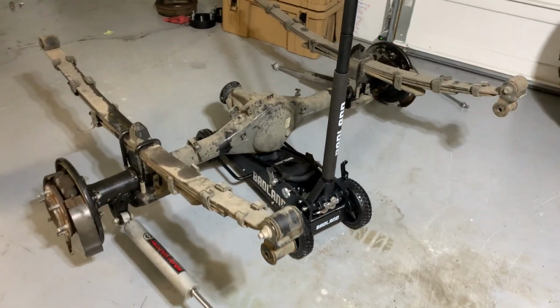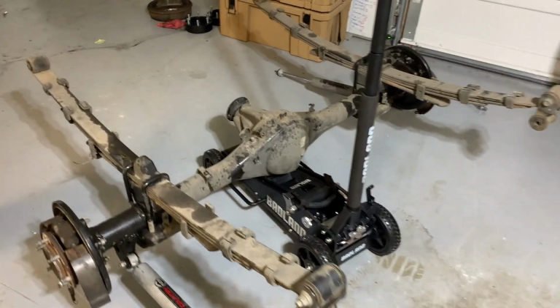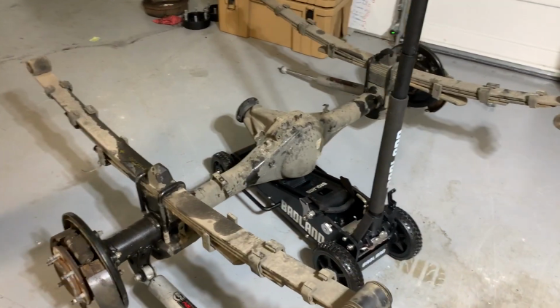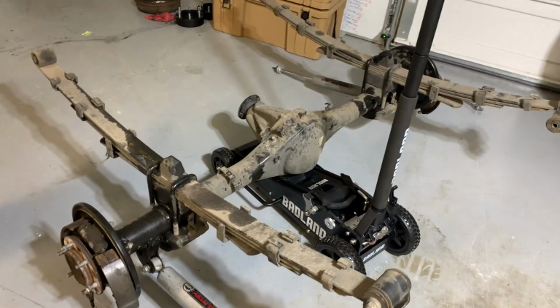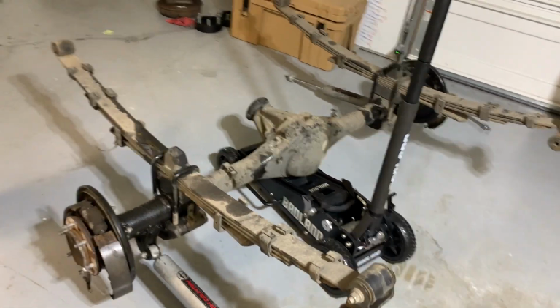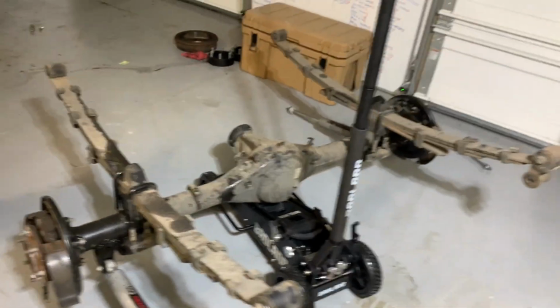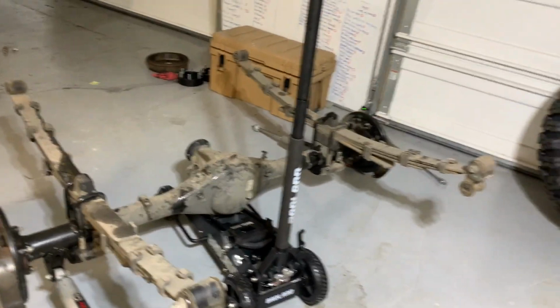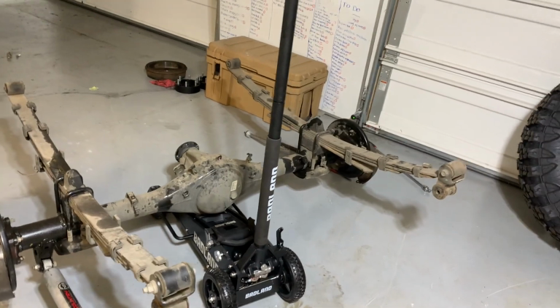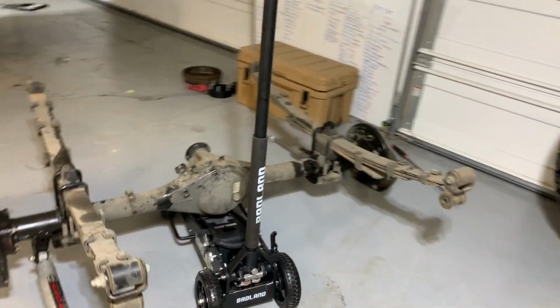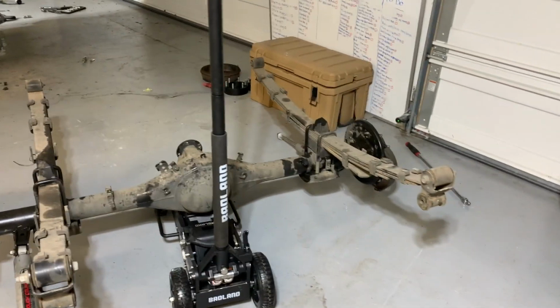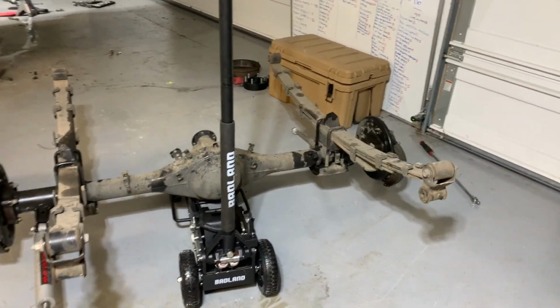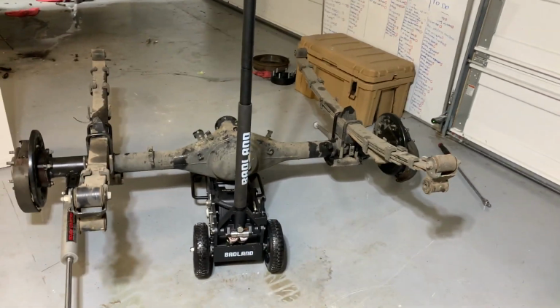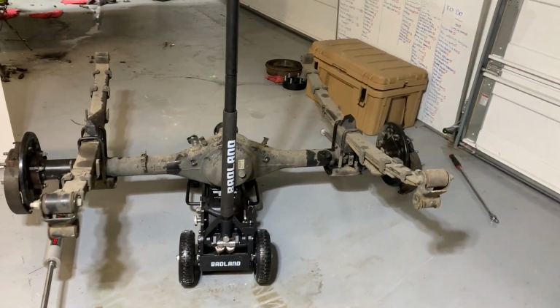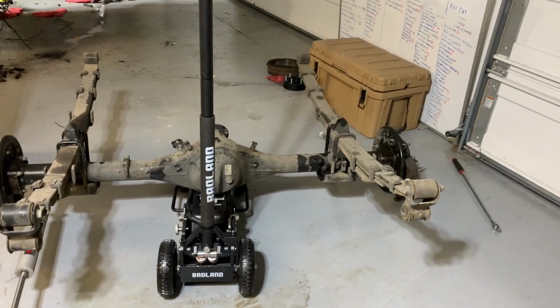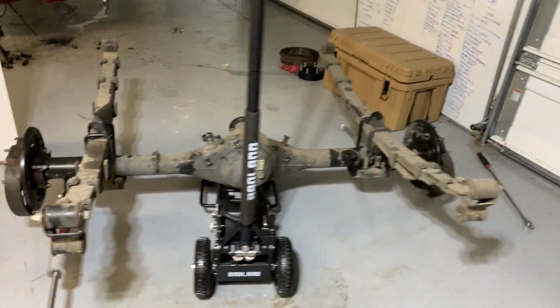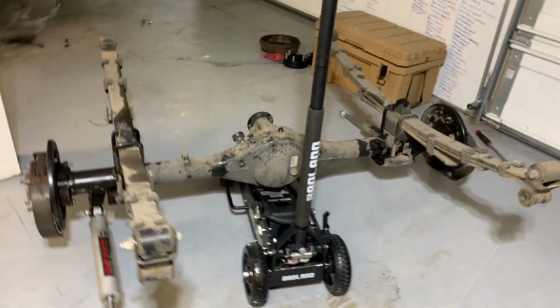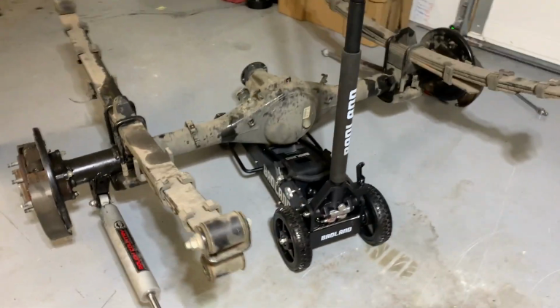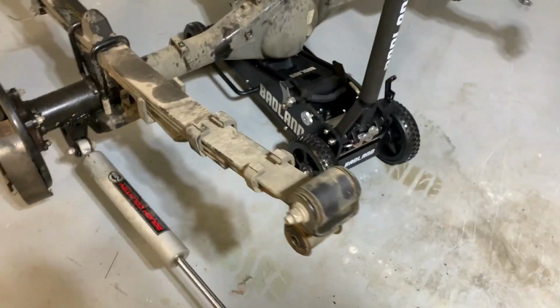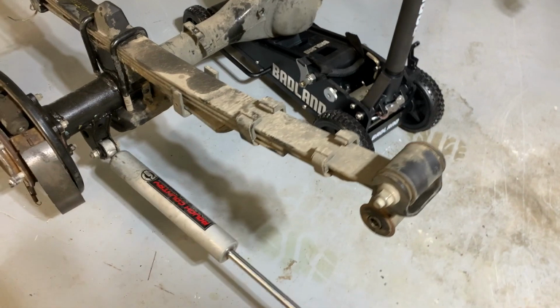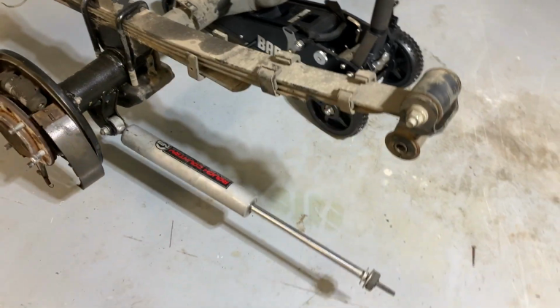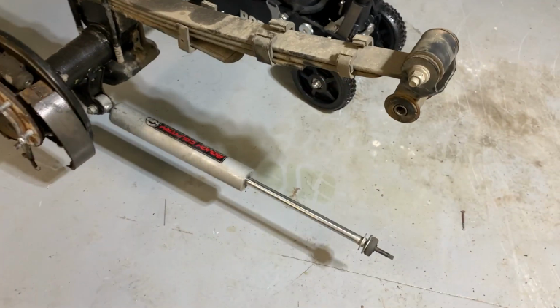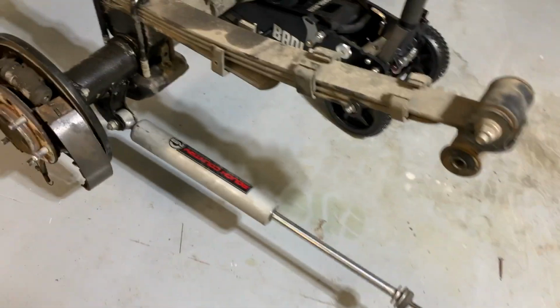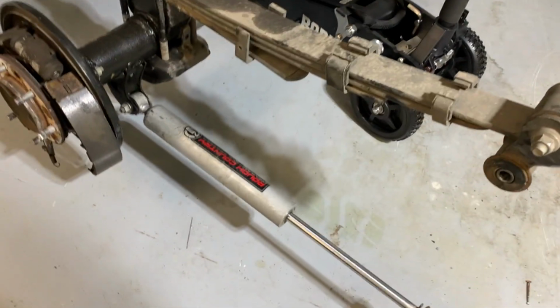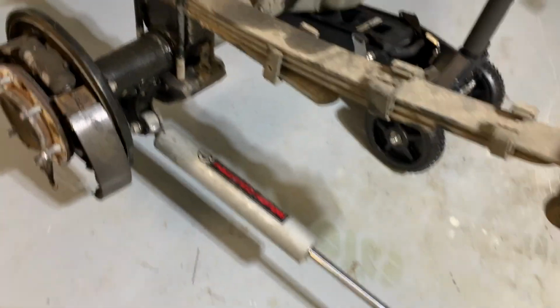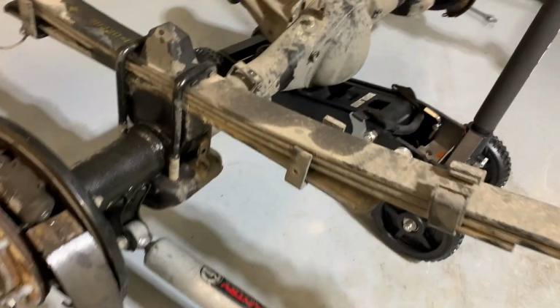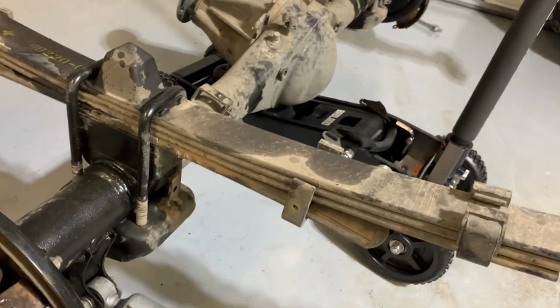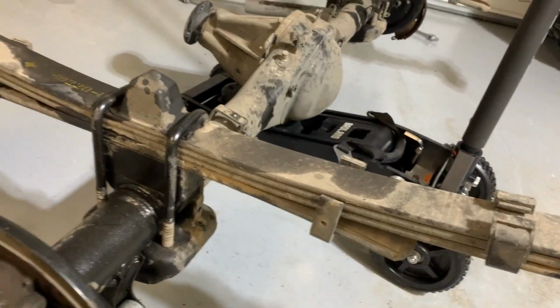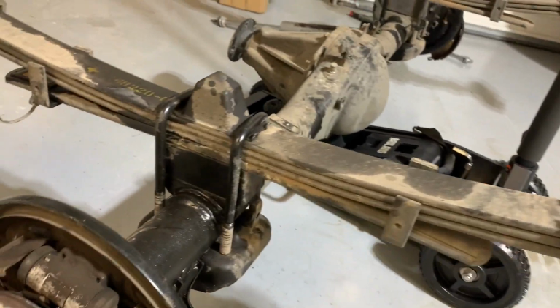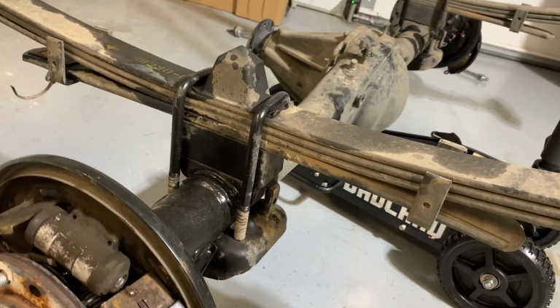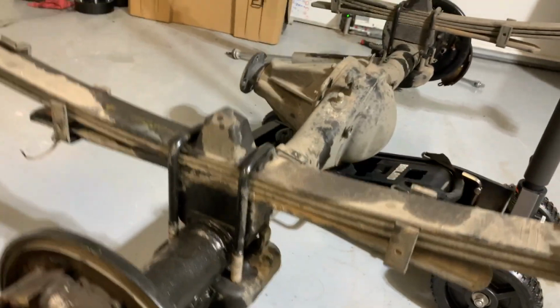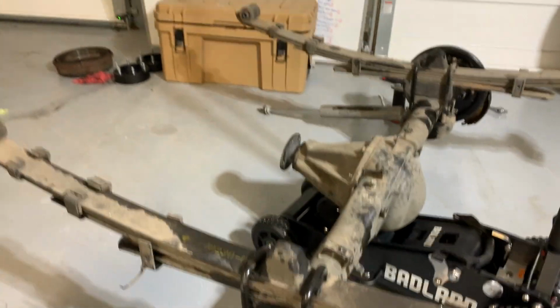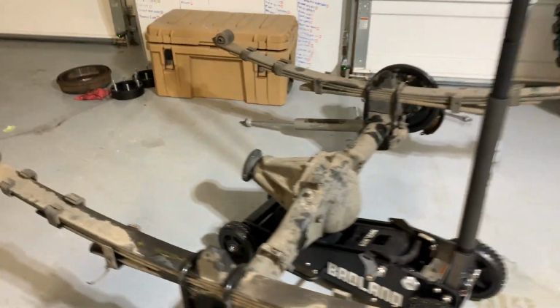So that's the stock rear end with the Rough Country extended struts and the lift block under the factory leaf spring.